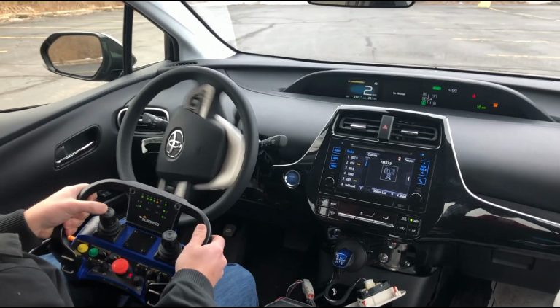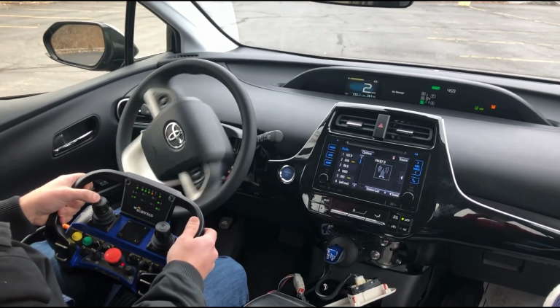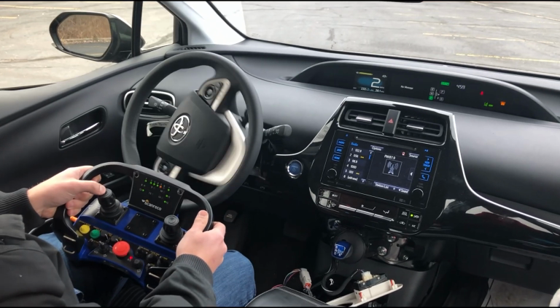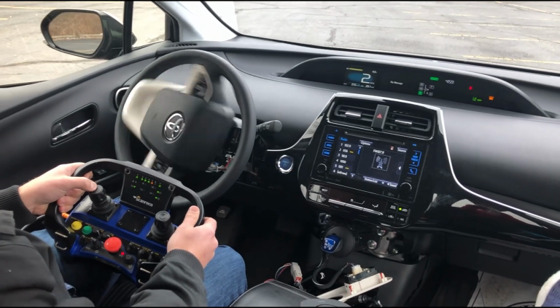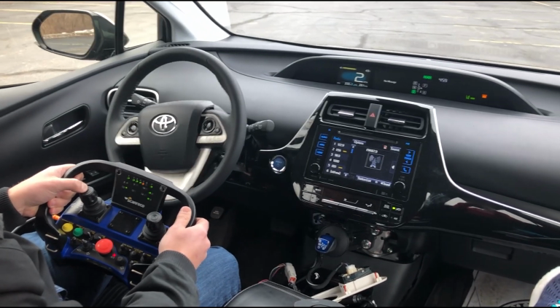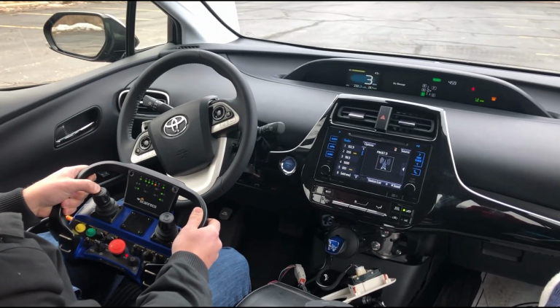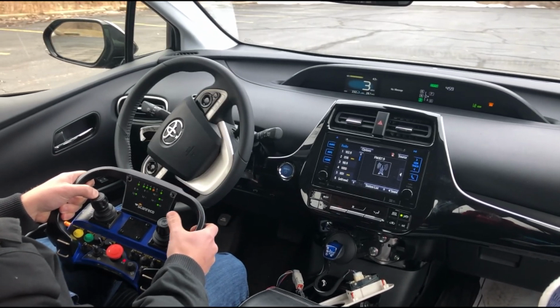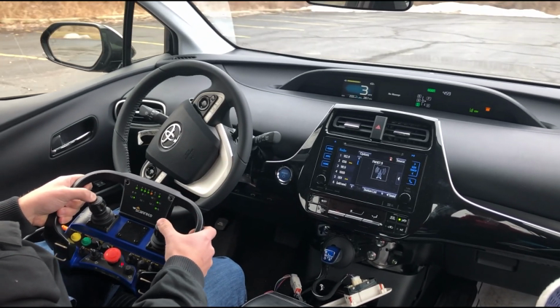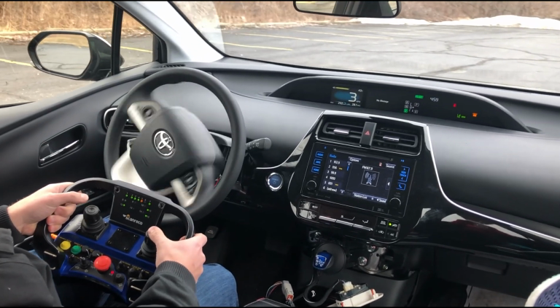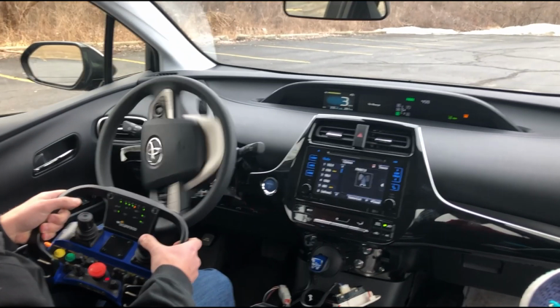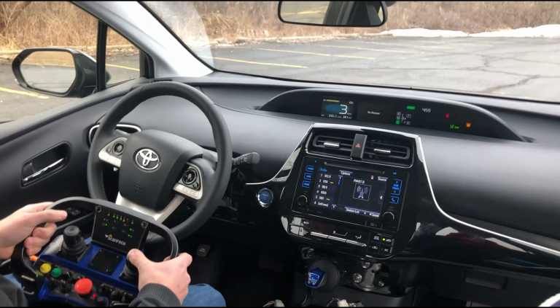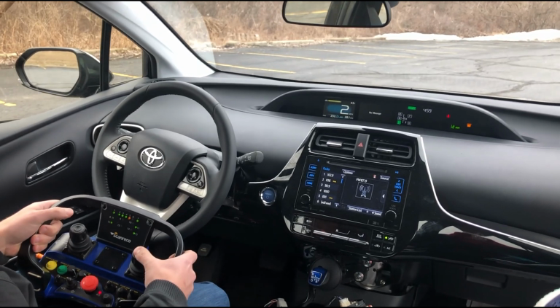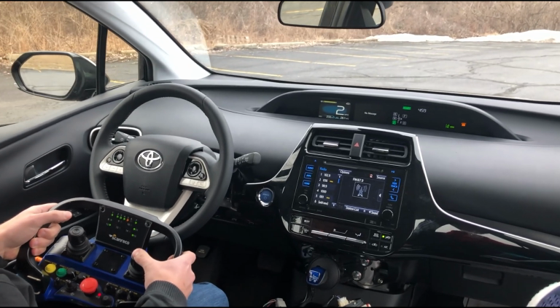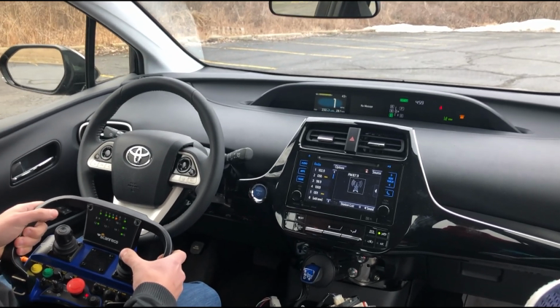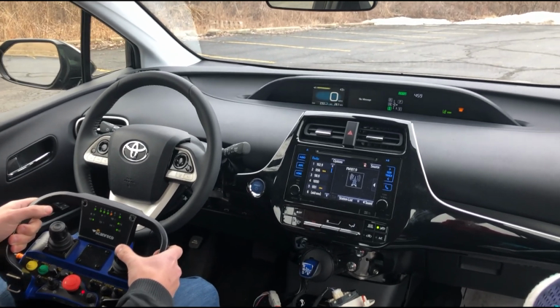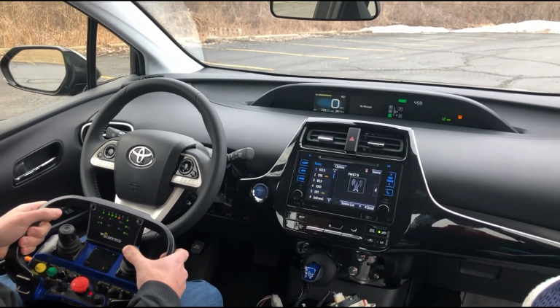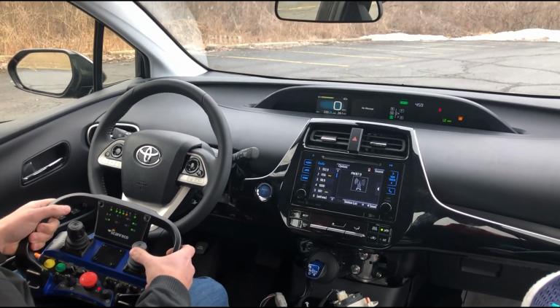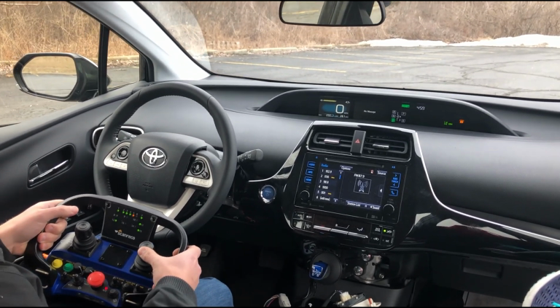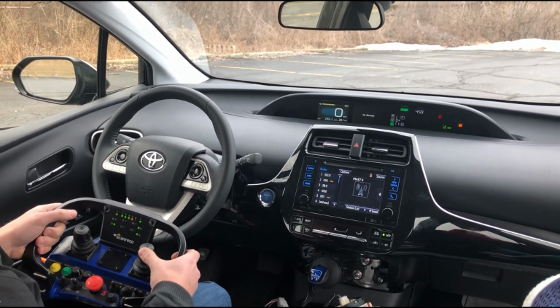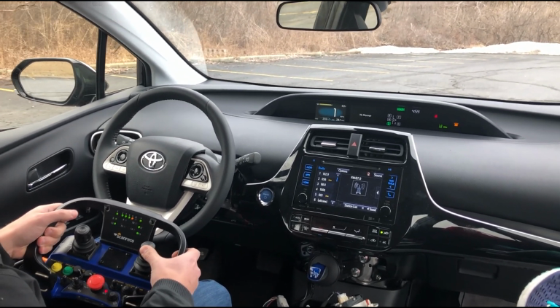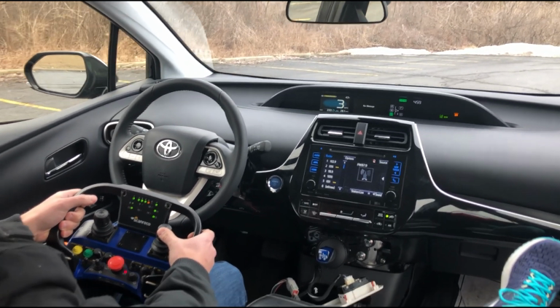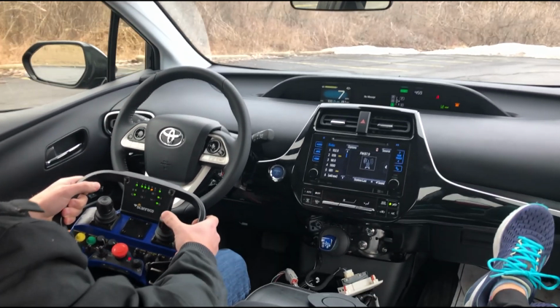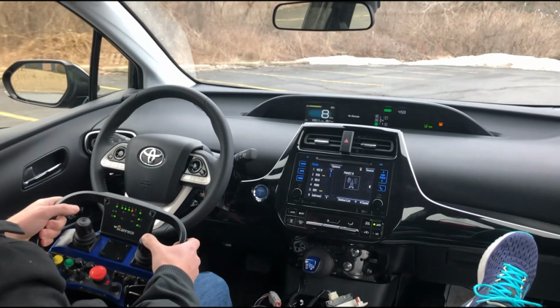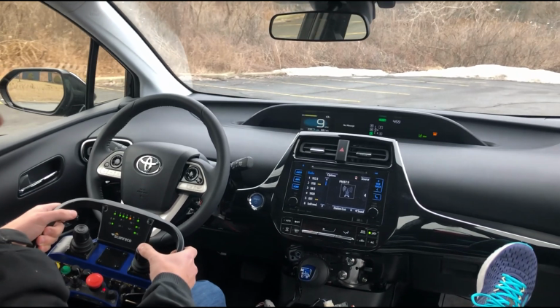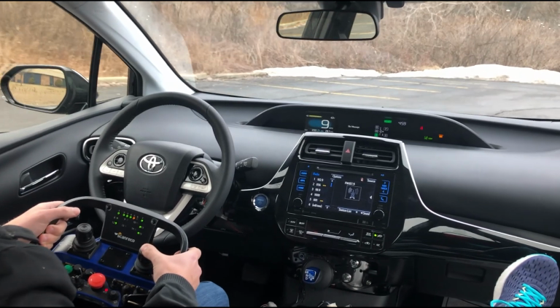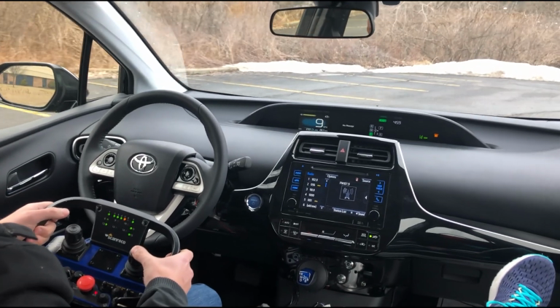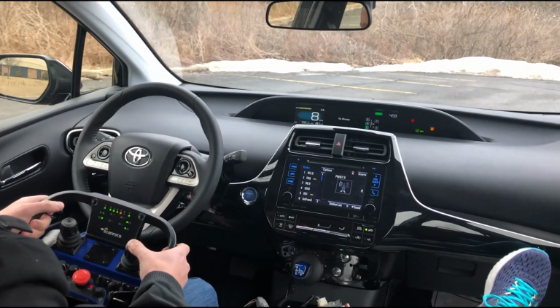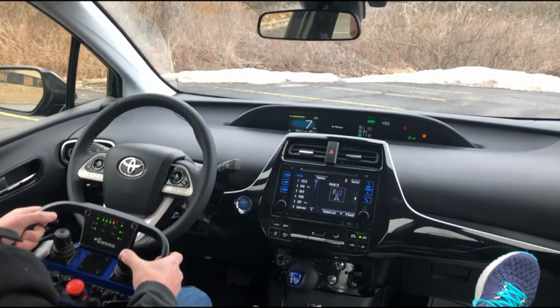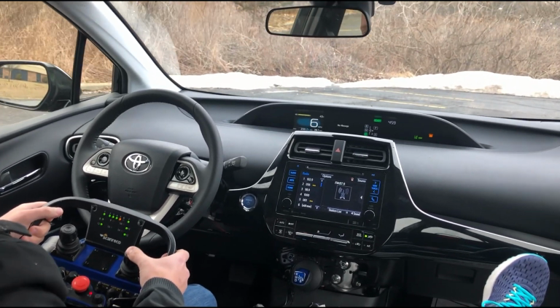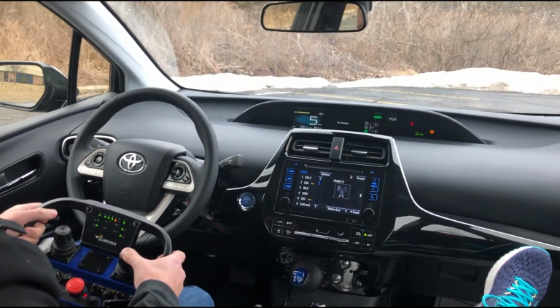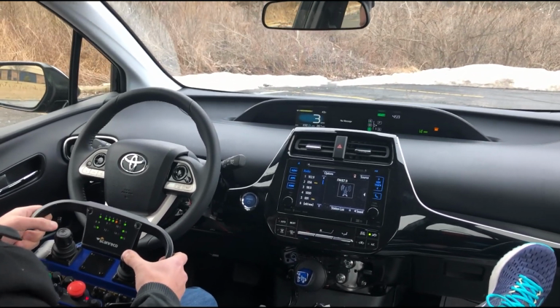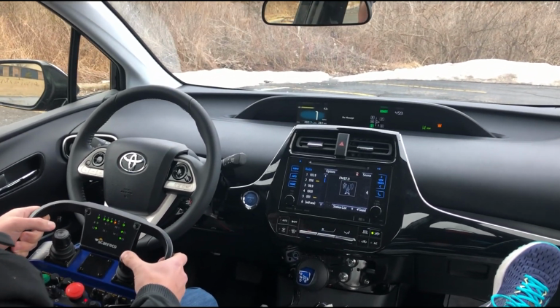Then I apply the brakes, hit the accelerator pedal again, and then apply the brakes to stop.